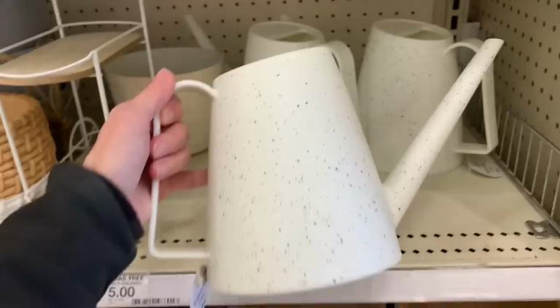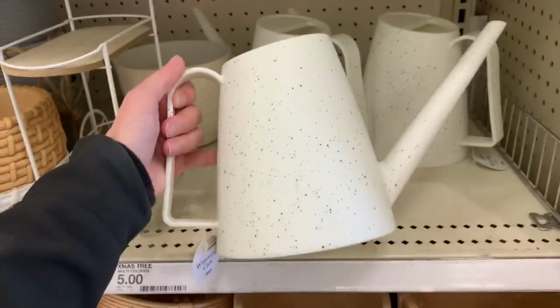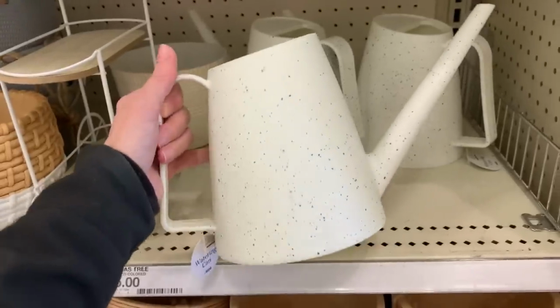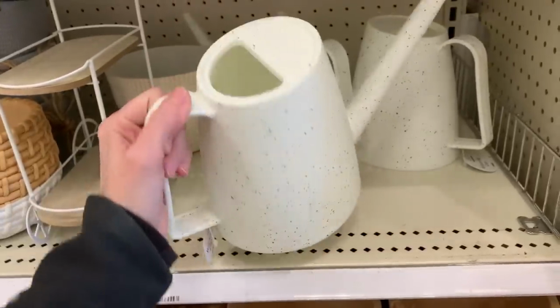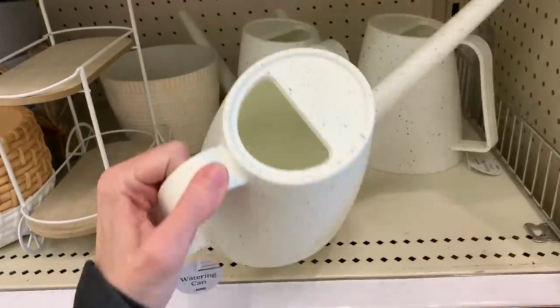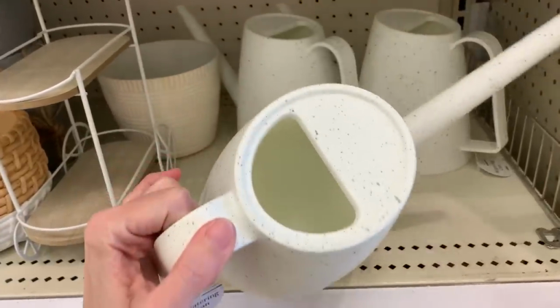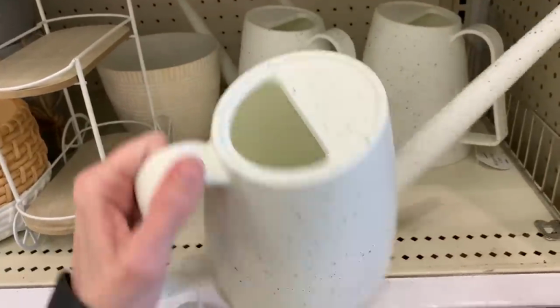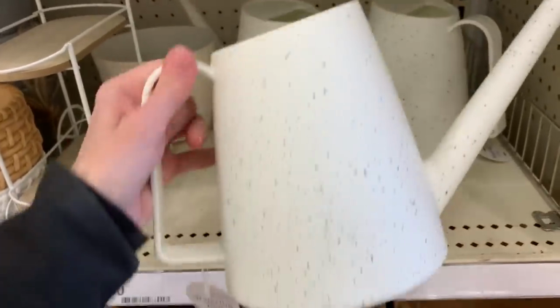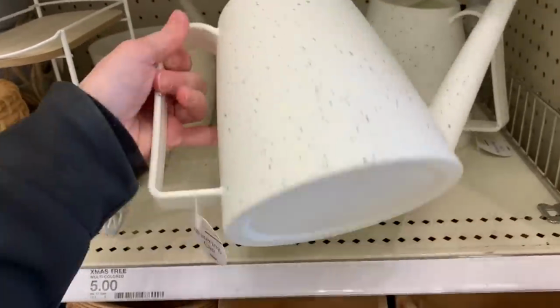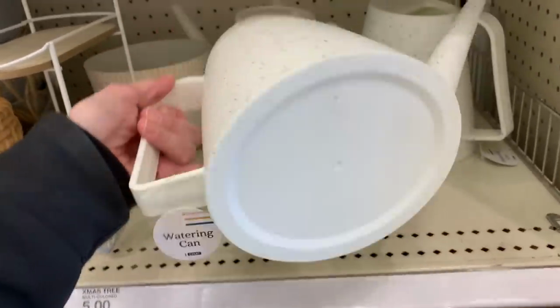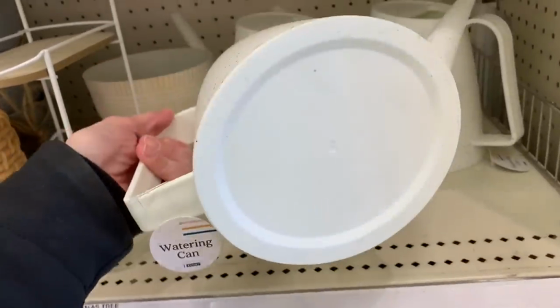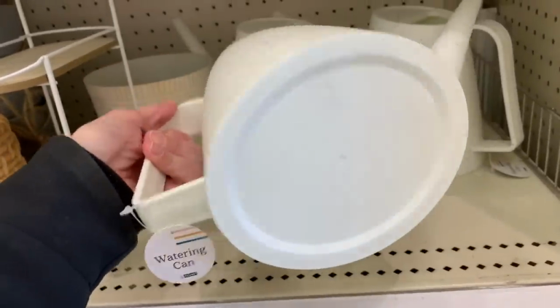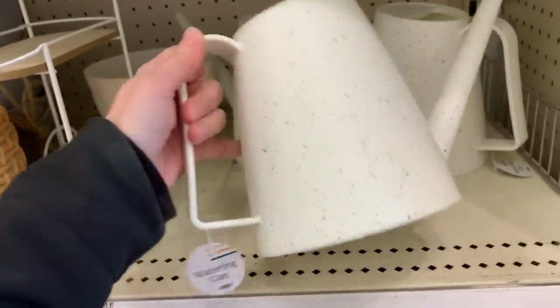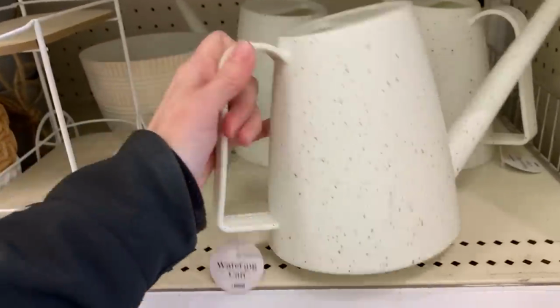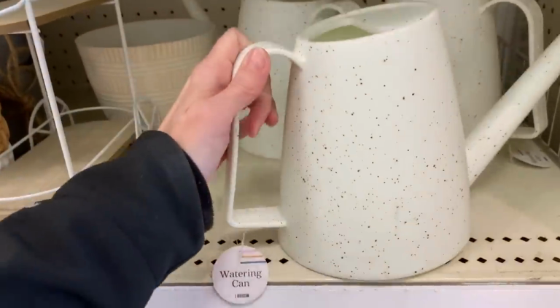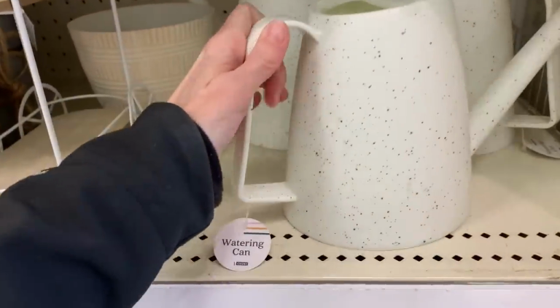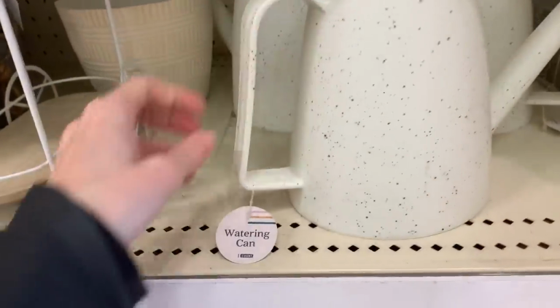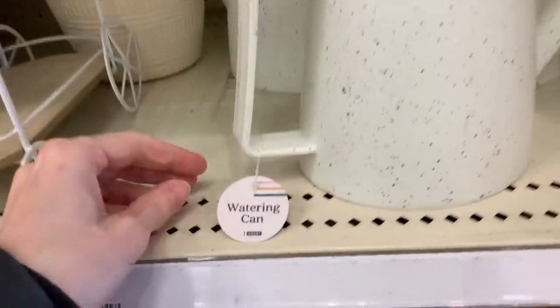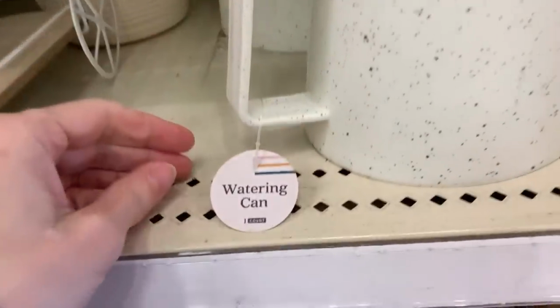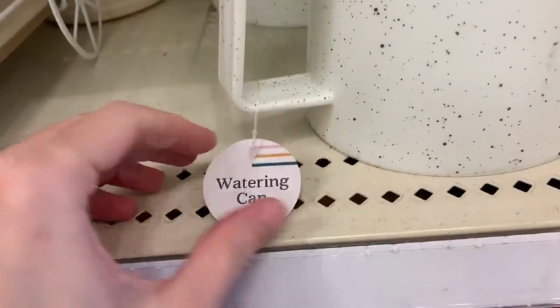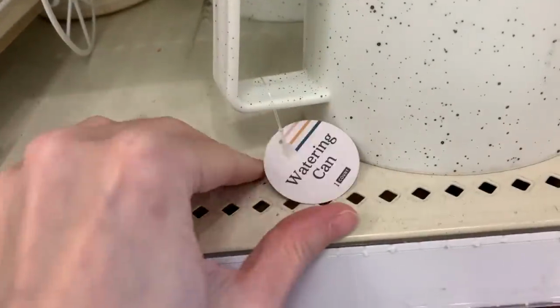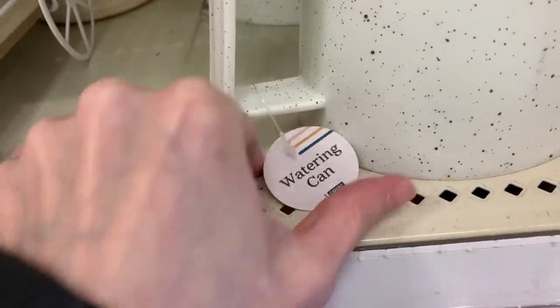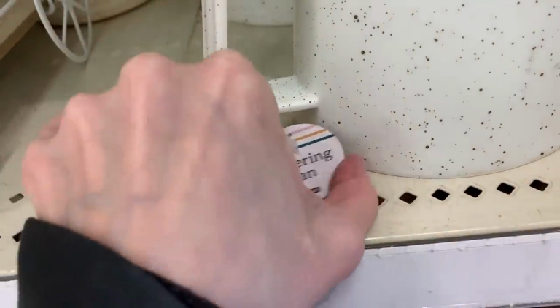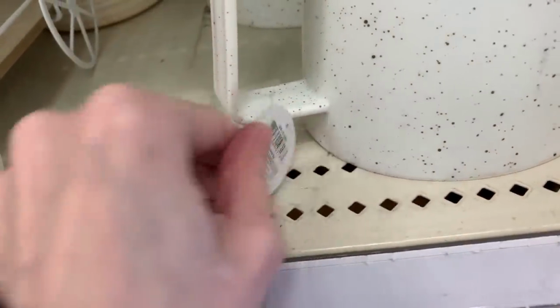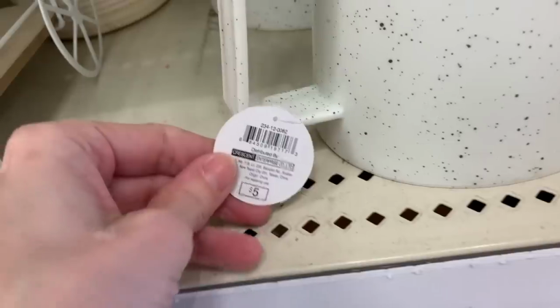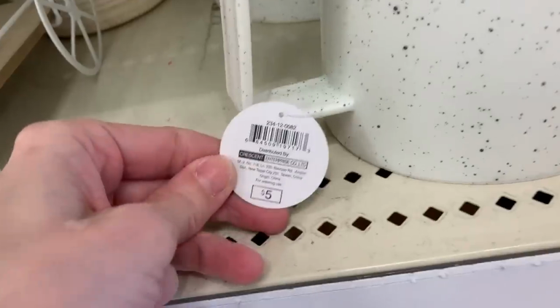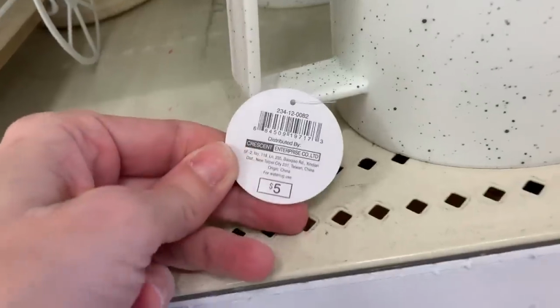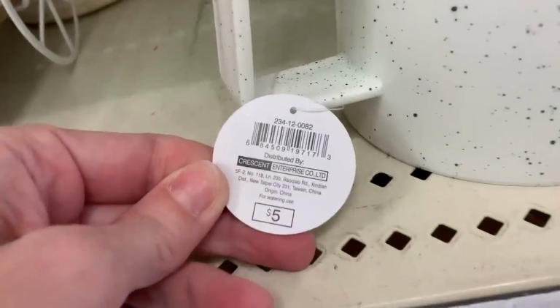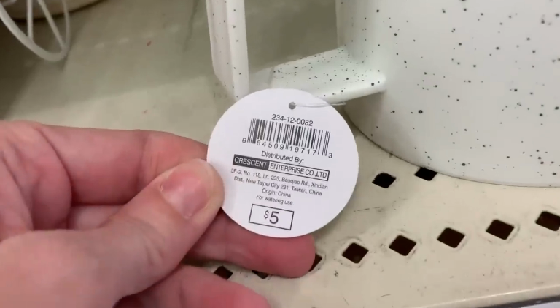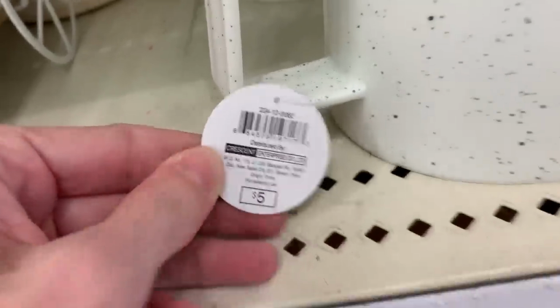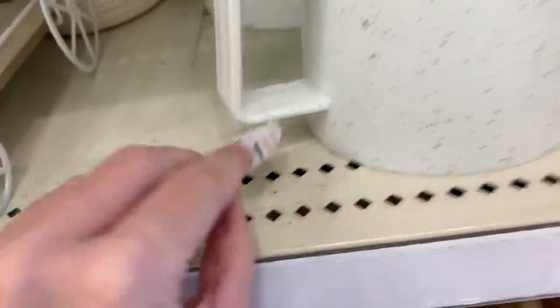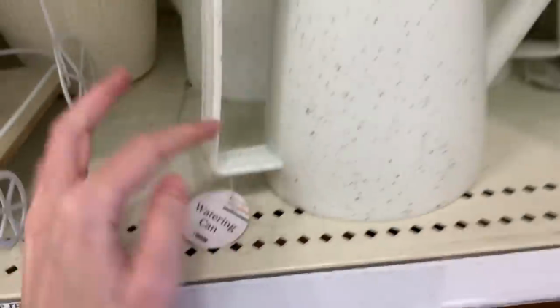Here's a nice large watering can. This is really nice because it's got a long spout on it, which helps you reach those hard-to-get-to spots, like hanging baskets or if you're watering a plant with a lot of dense foliage.